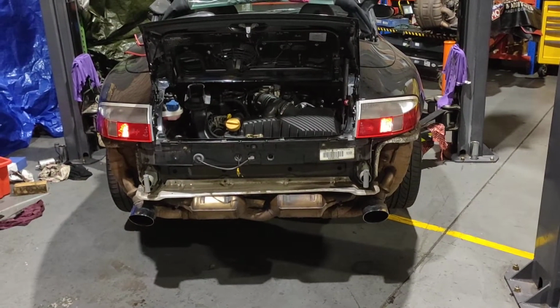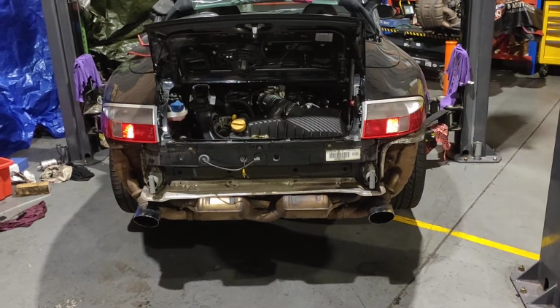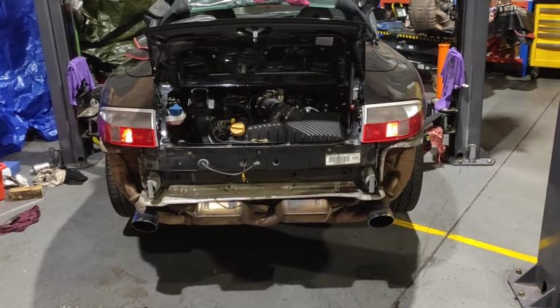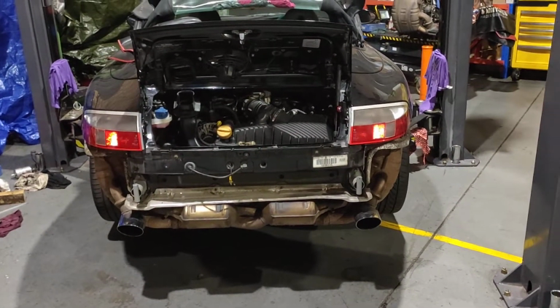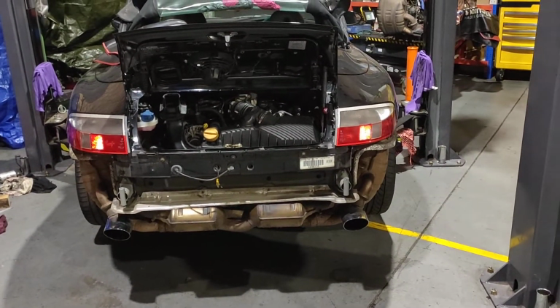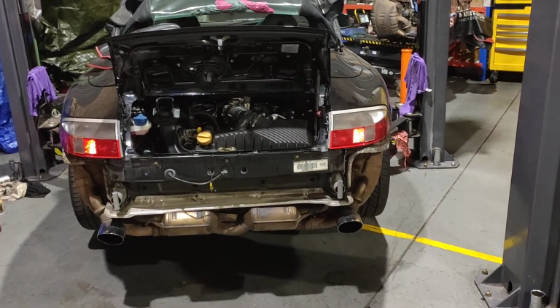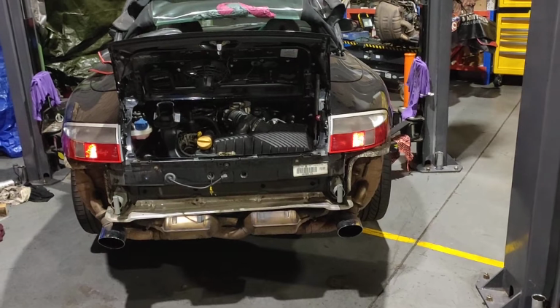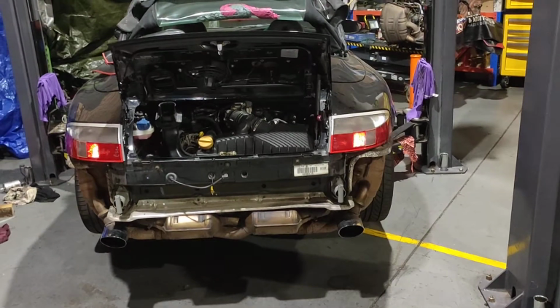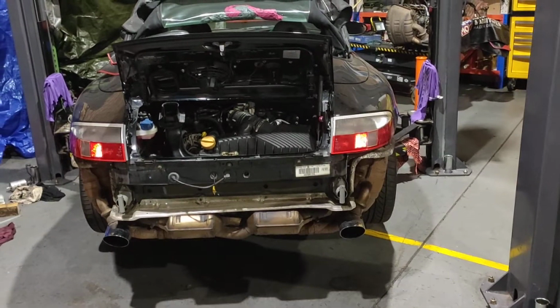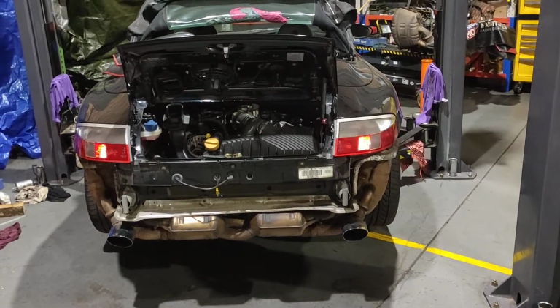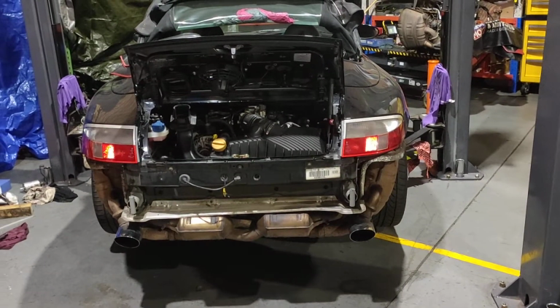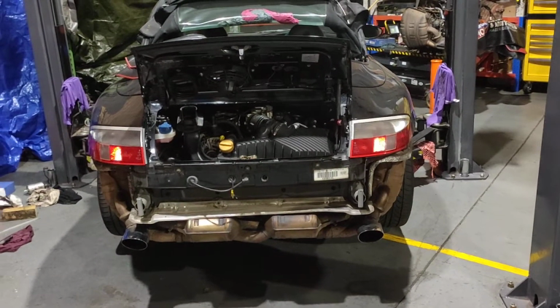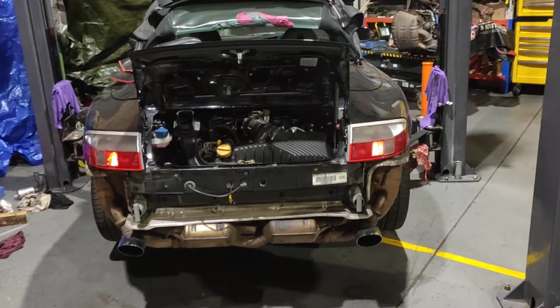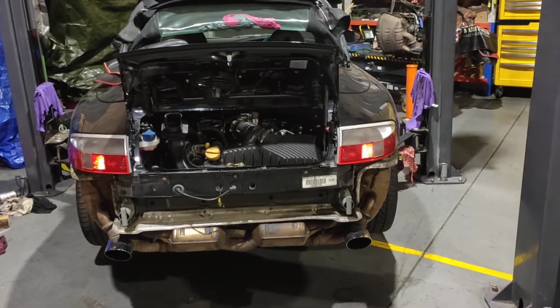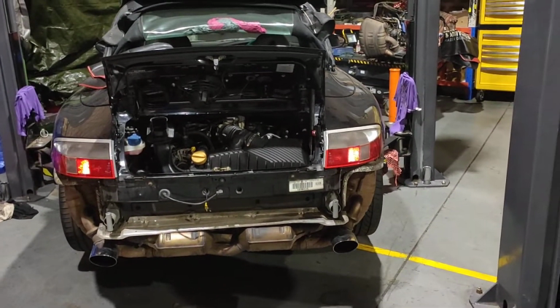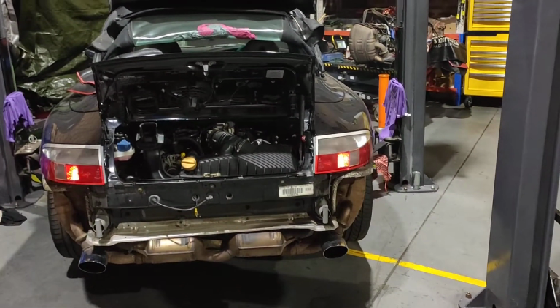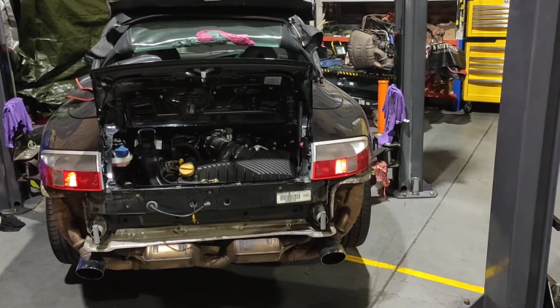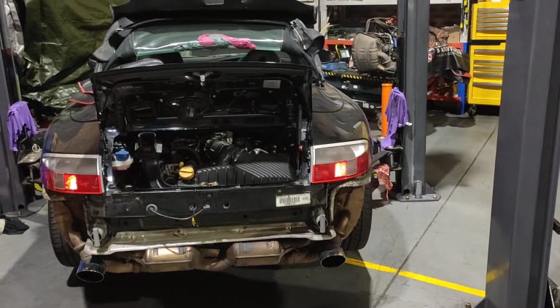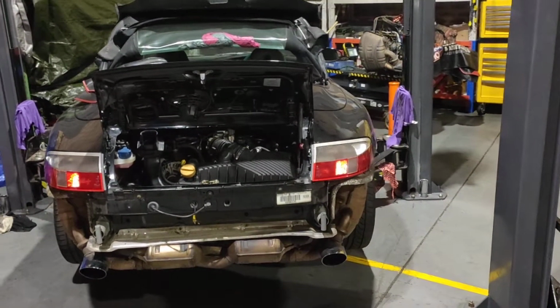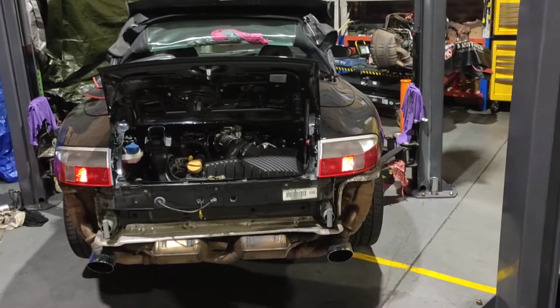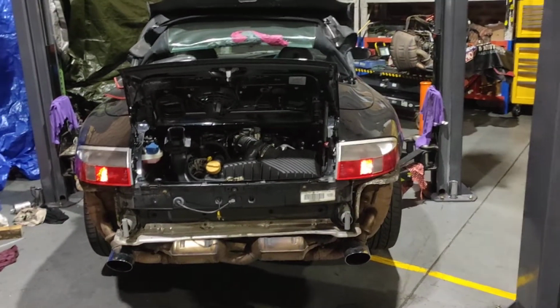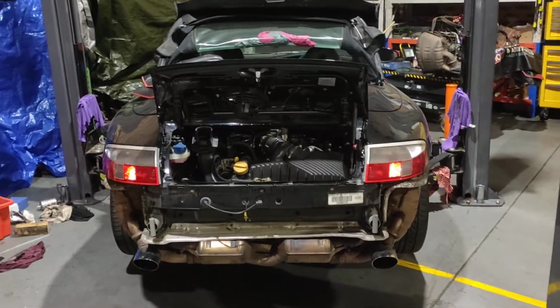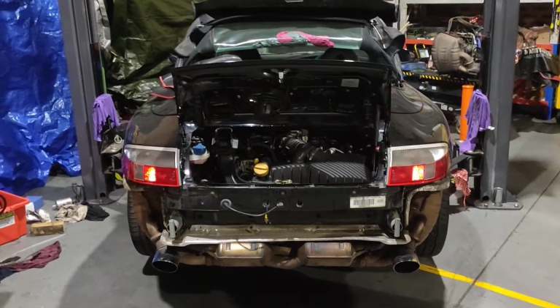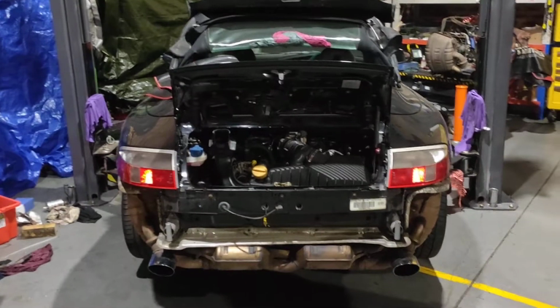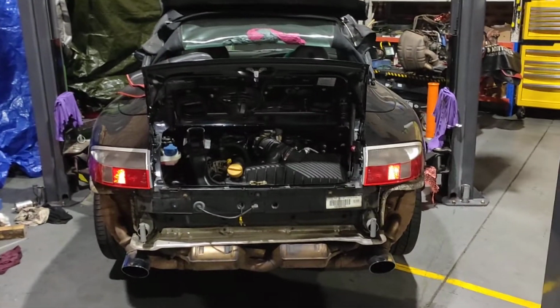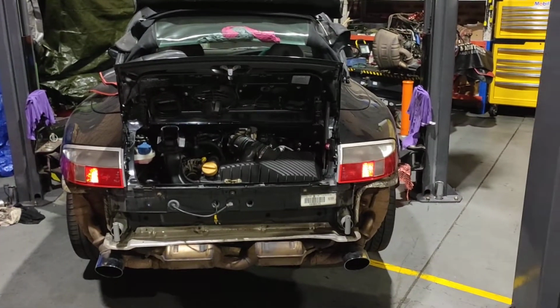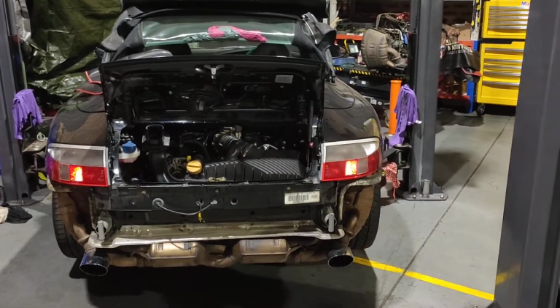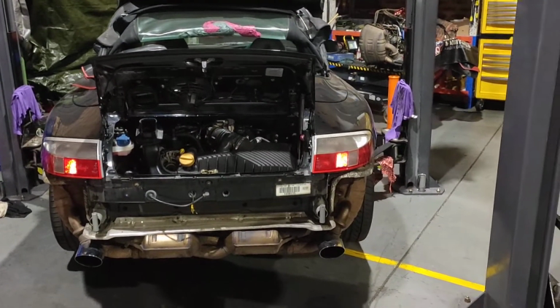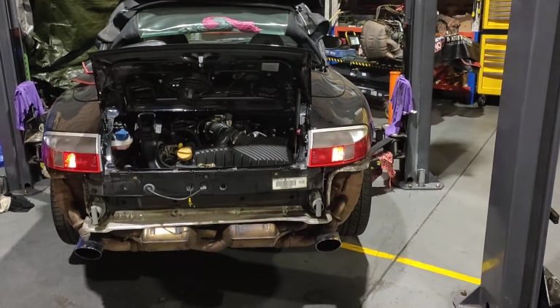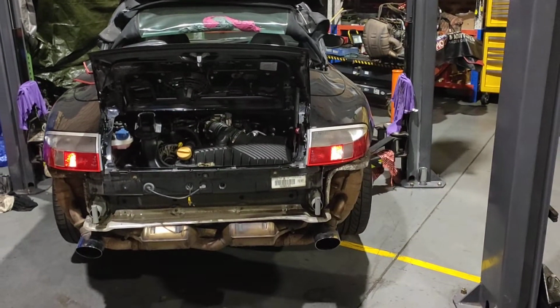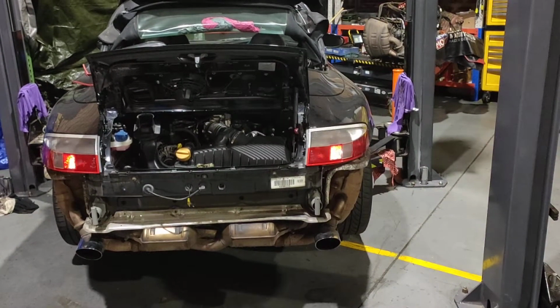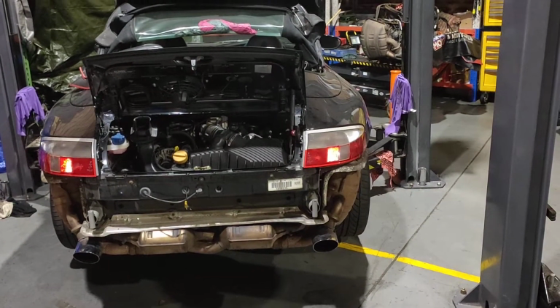We just started it up today to make sure it's working and to make sure there's no oil leaks or anything out of the ordinary — double check it. Tomorrow we're going to get it hot and then double check it again.